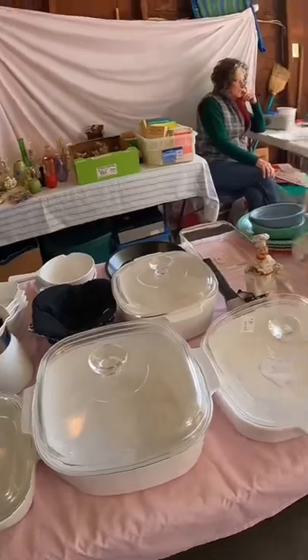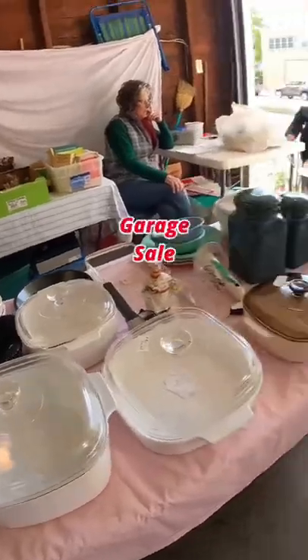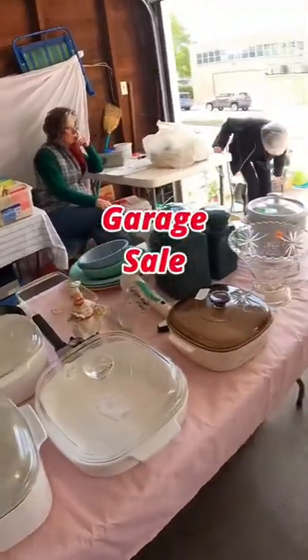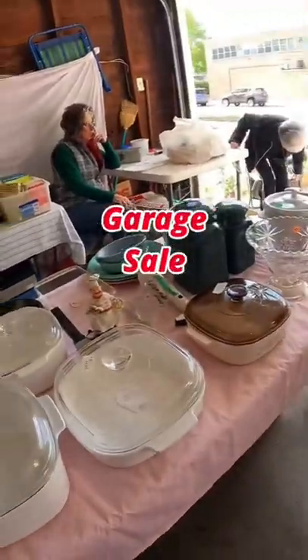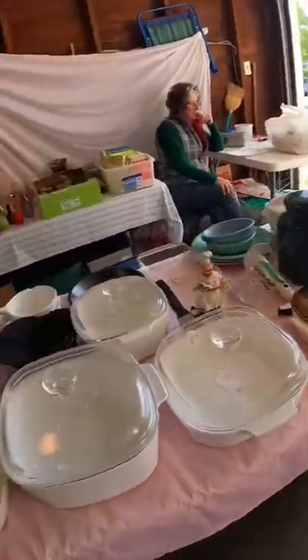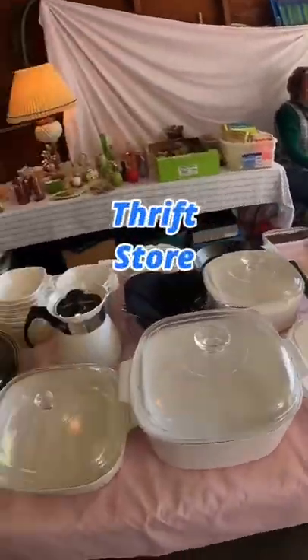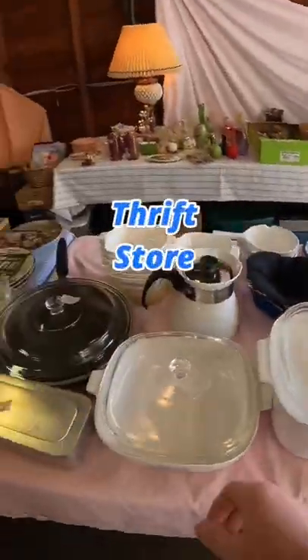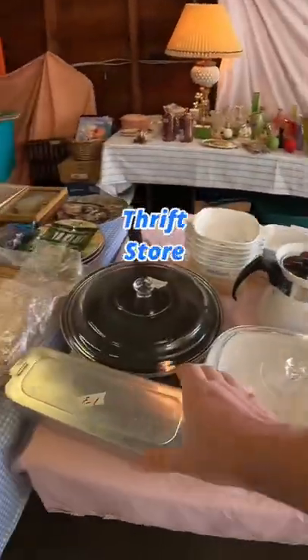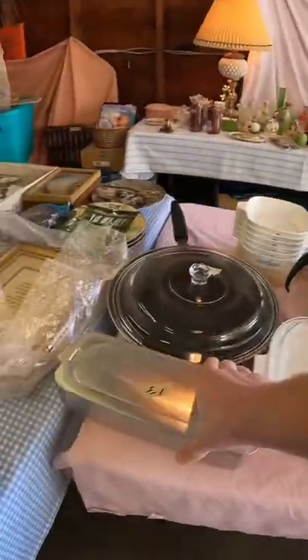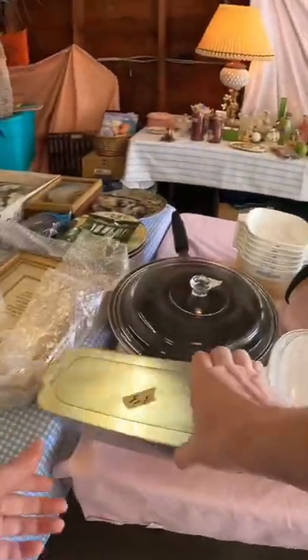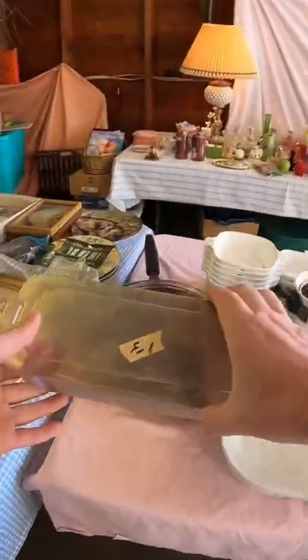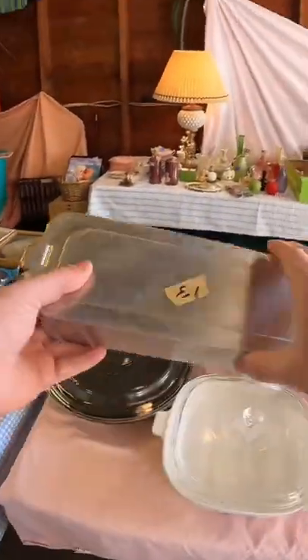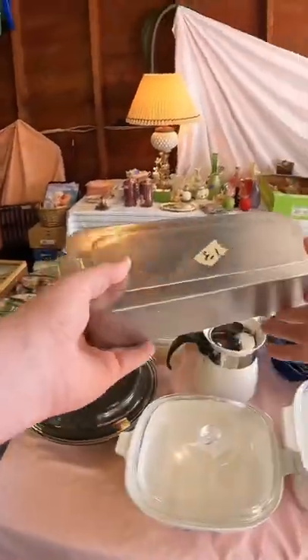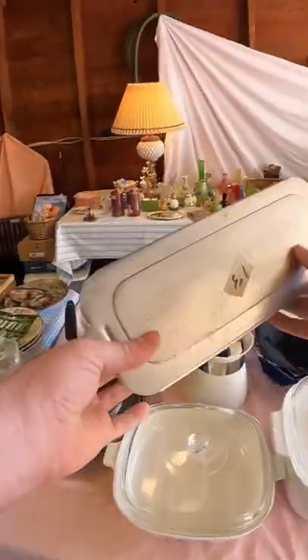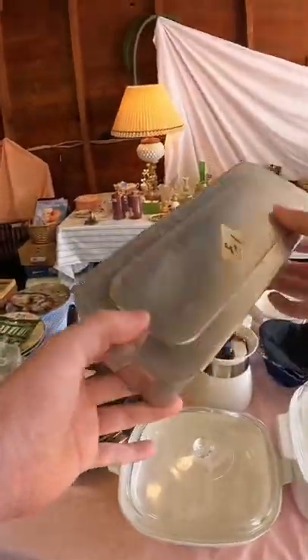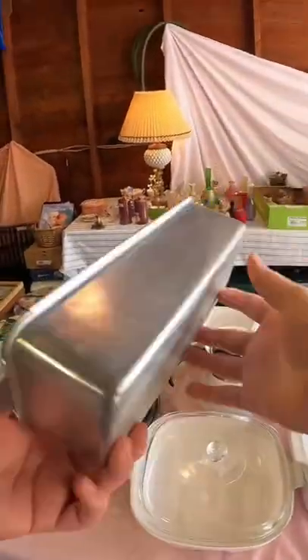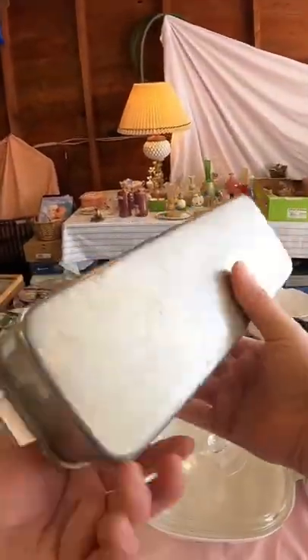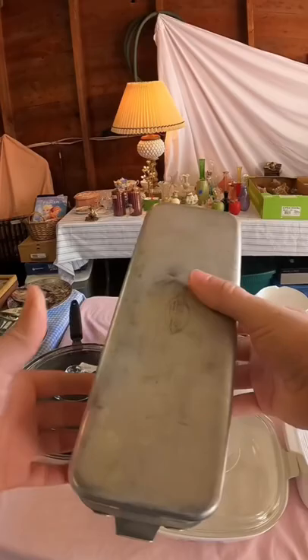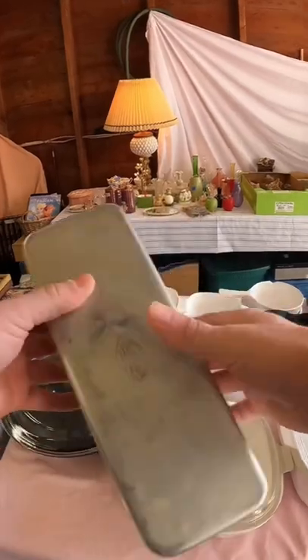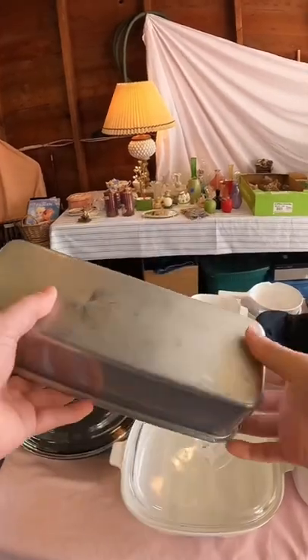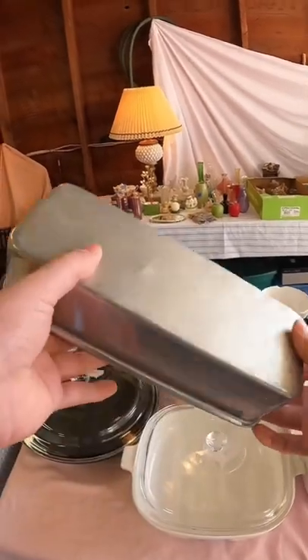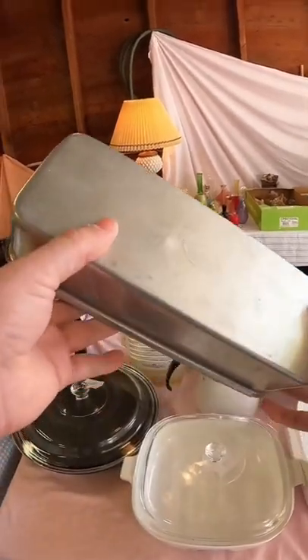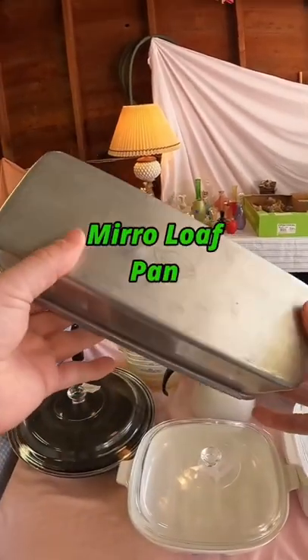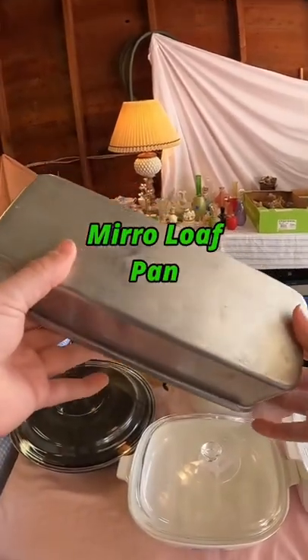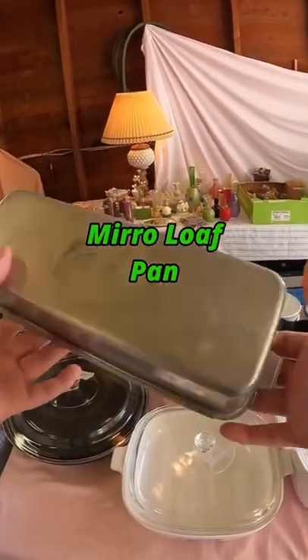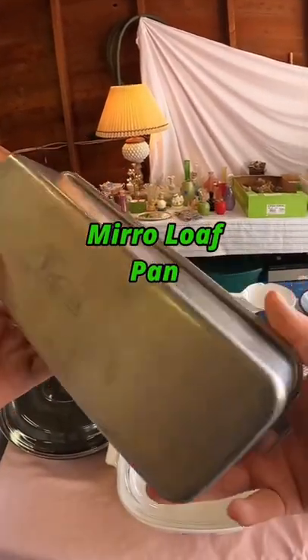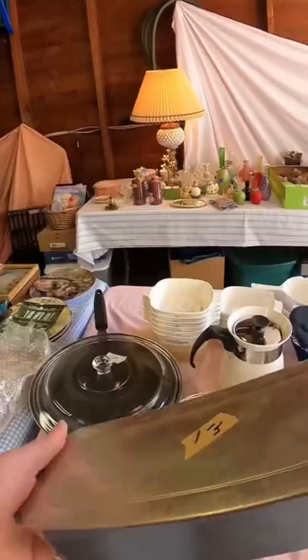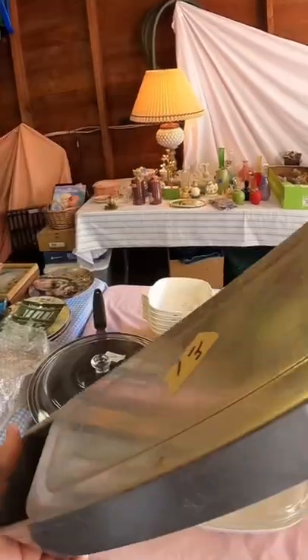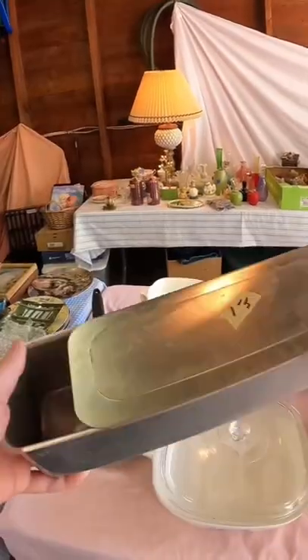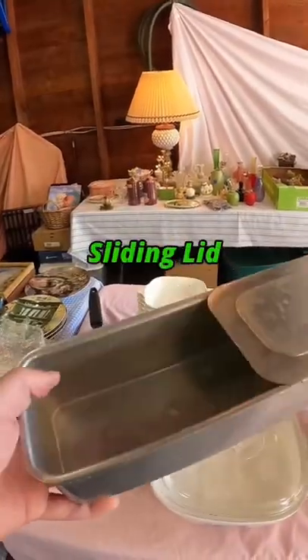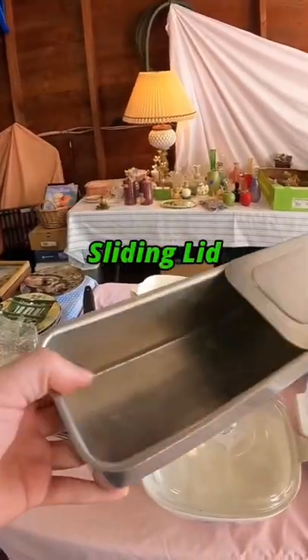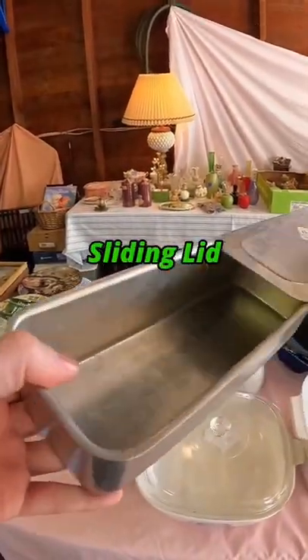When you're at a garage sale or a thrift store, keep an eye out for this right here. It sells for some good money — it's a Miro loaf pan with a sliding lid.